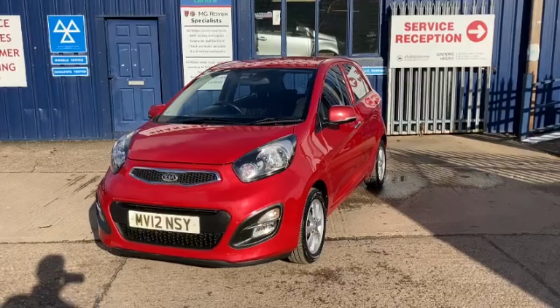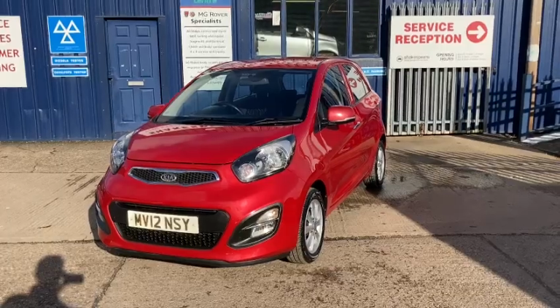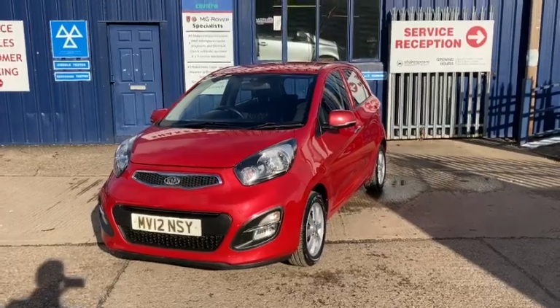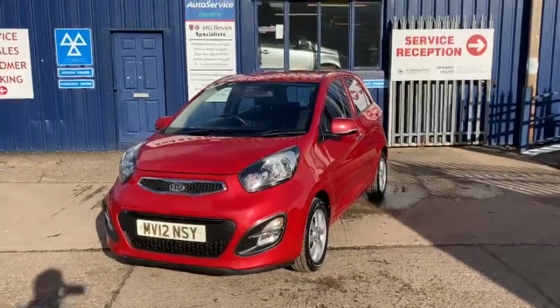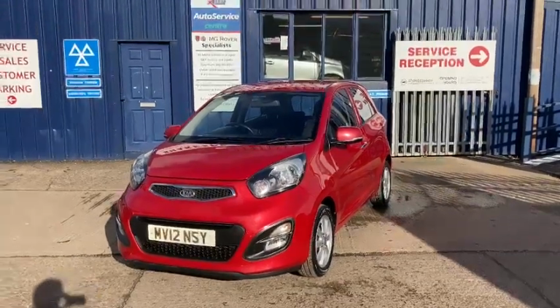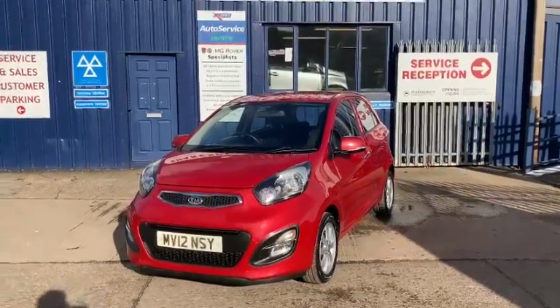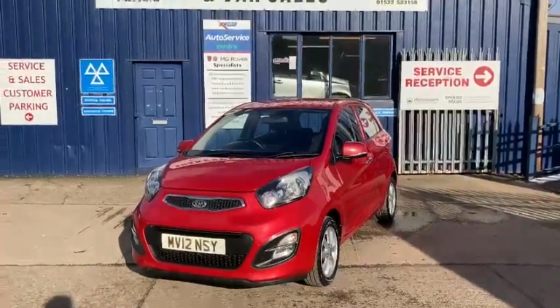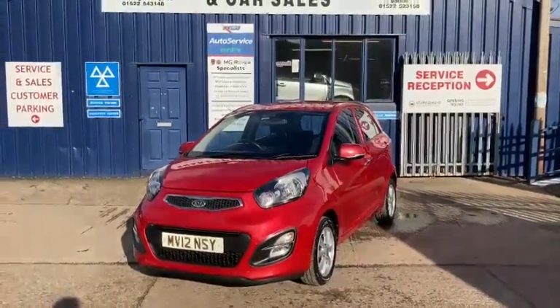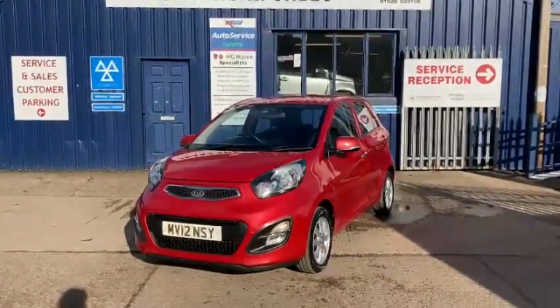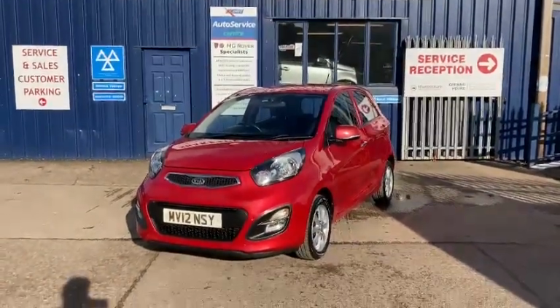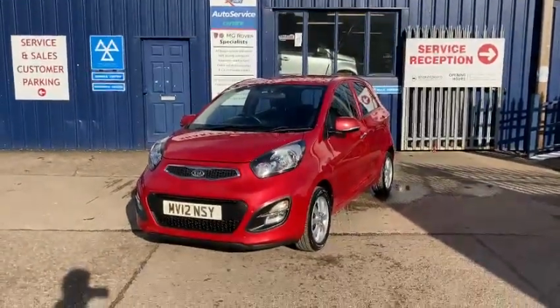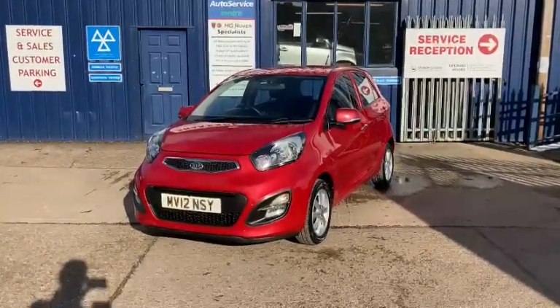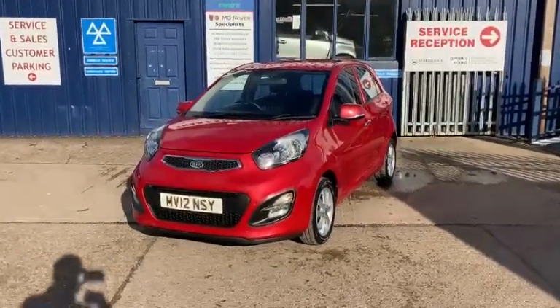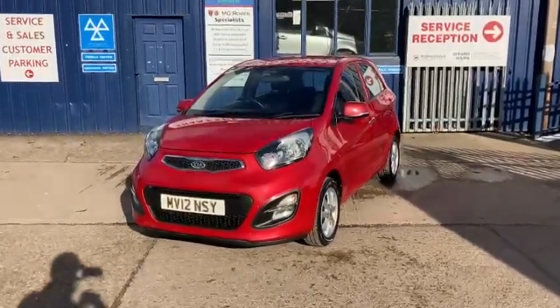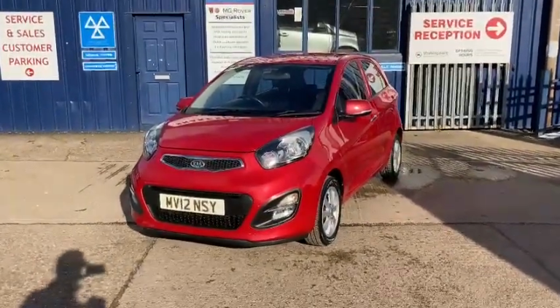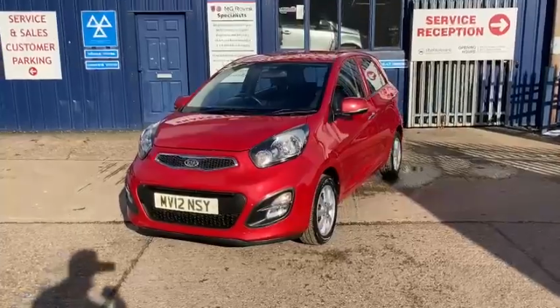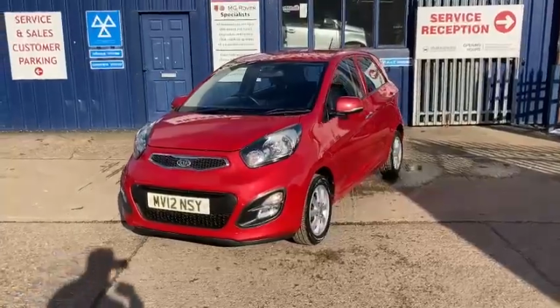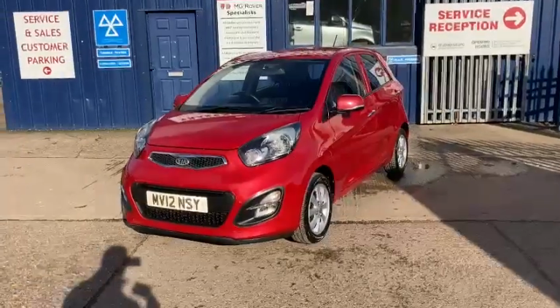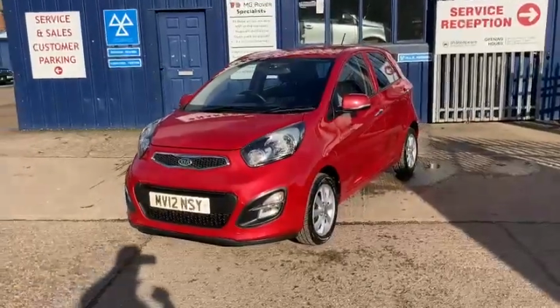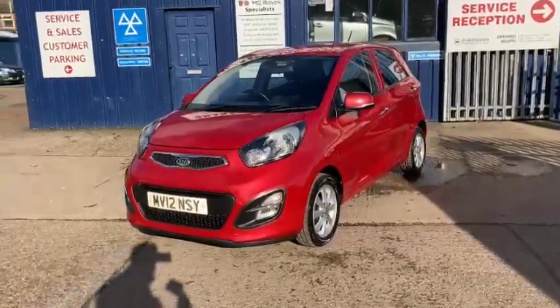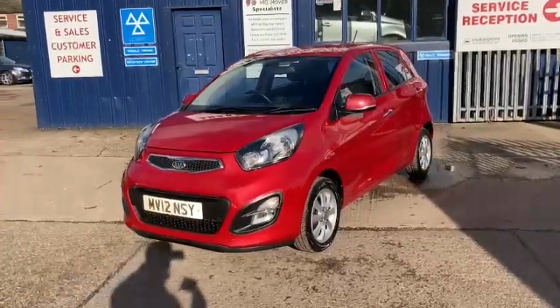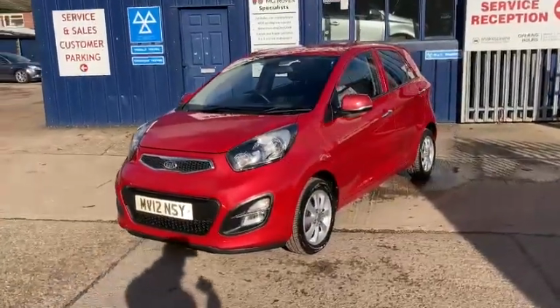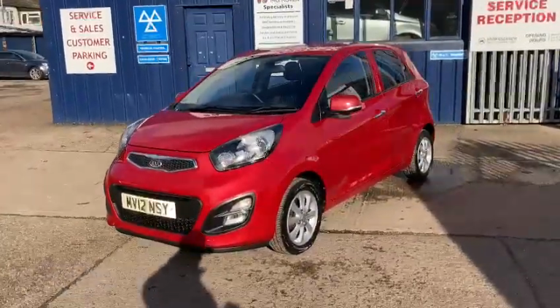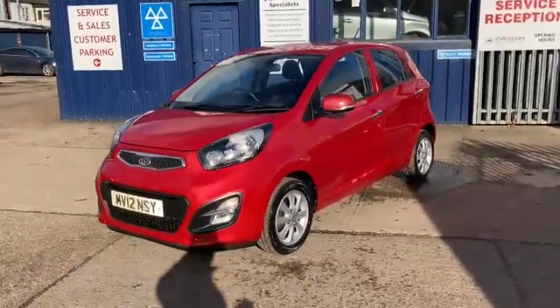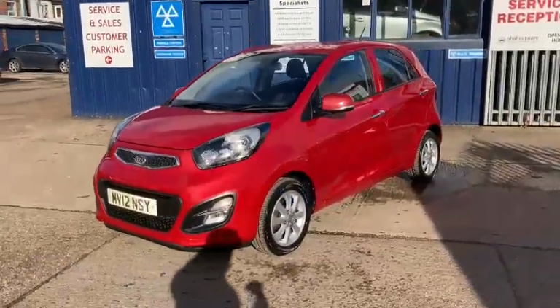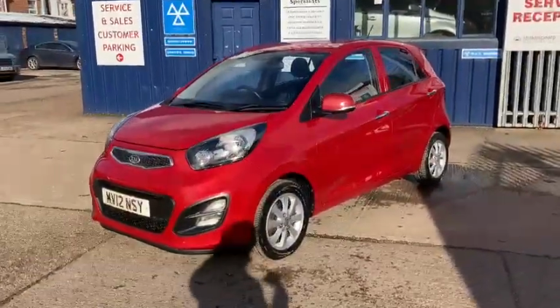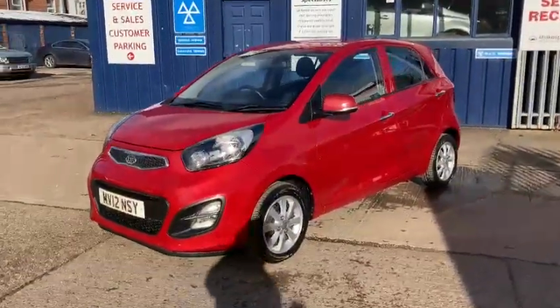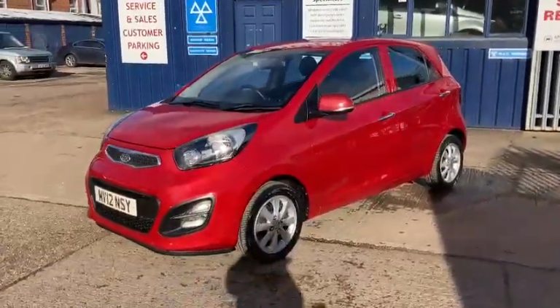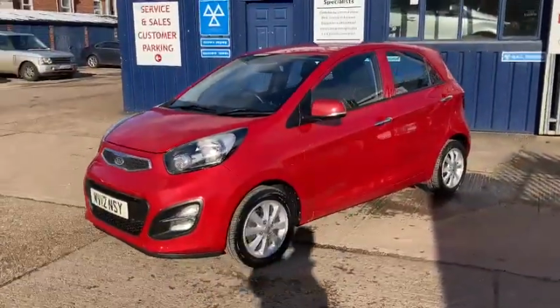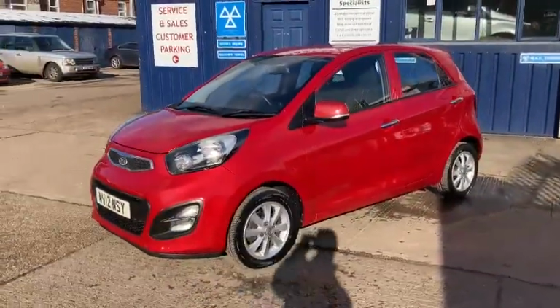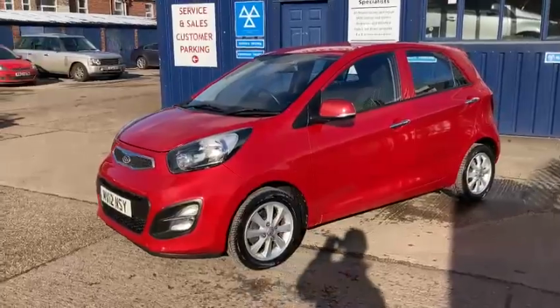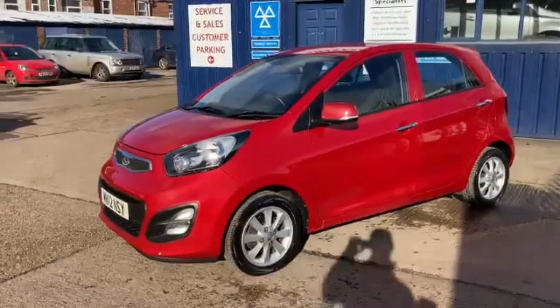Hello and welcome to Shakespeare Street Garage. My name's Gary. Today I'm just going to show you another video. It's a Kia Picanto 2 — it's an automatic, 5-door, and a lovely red.